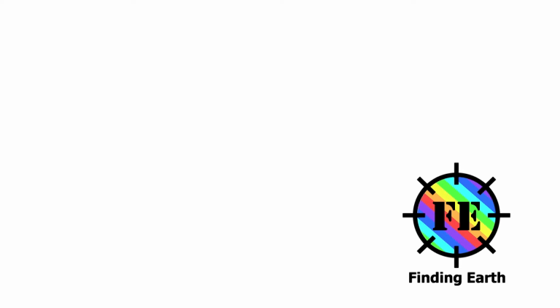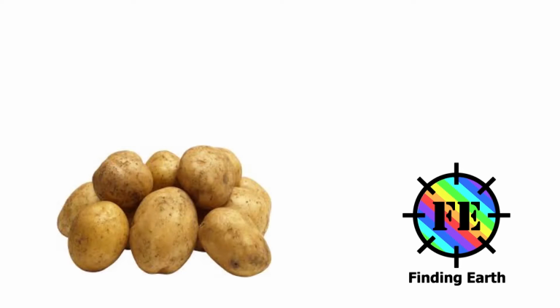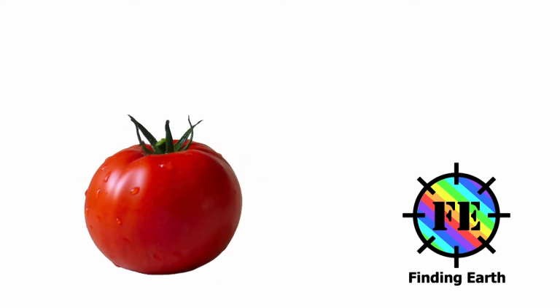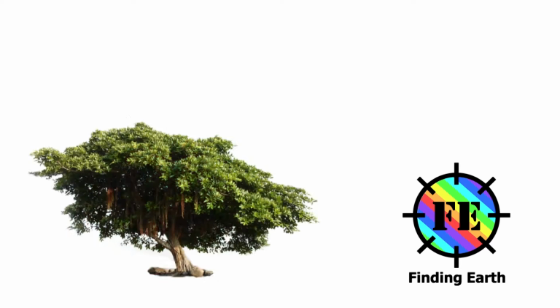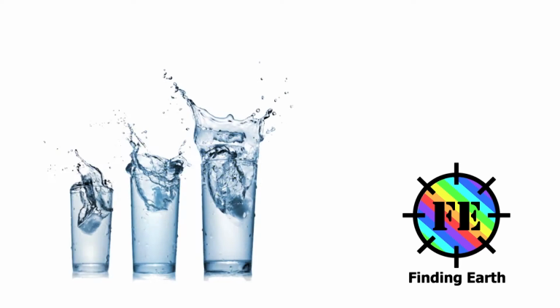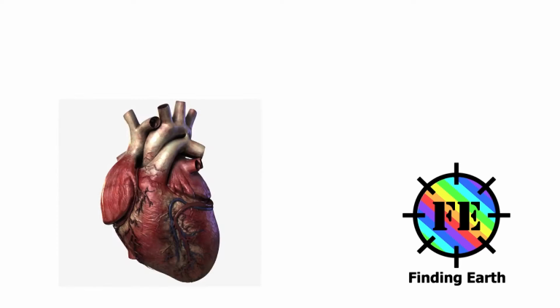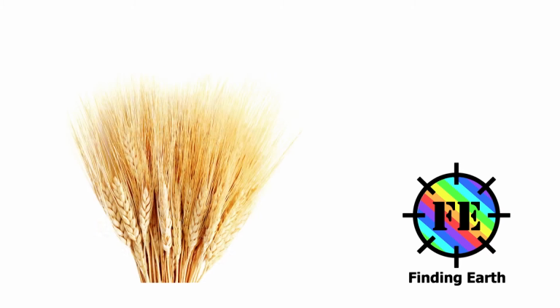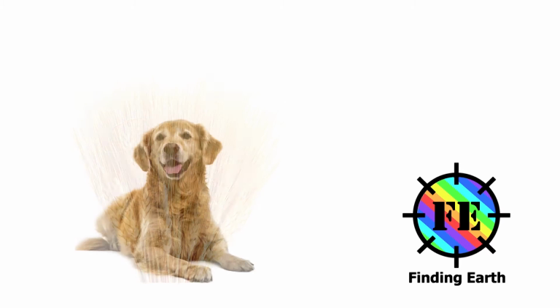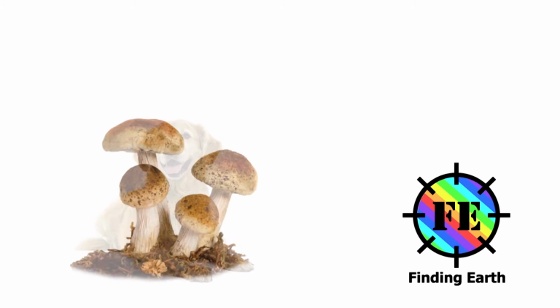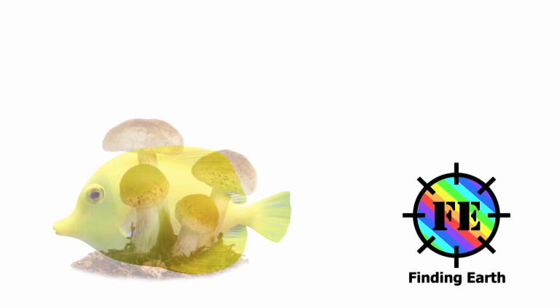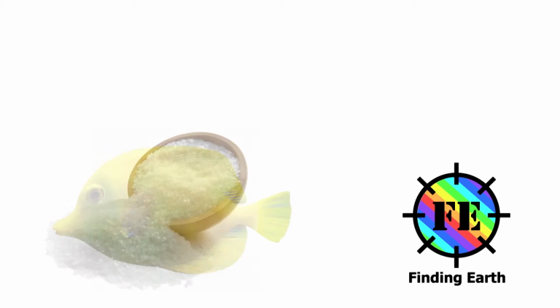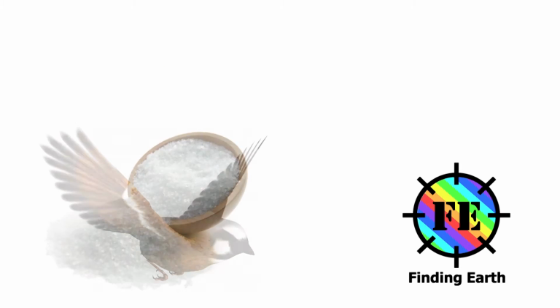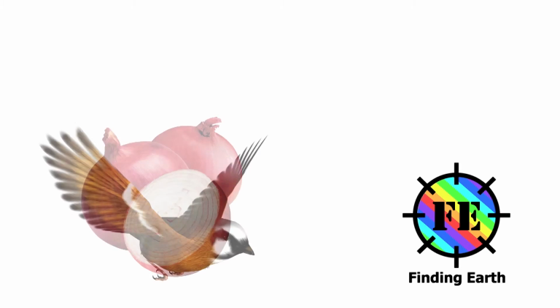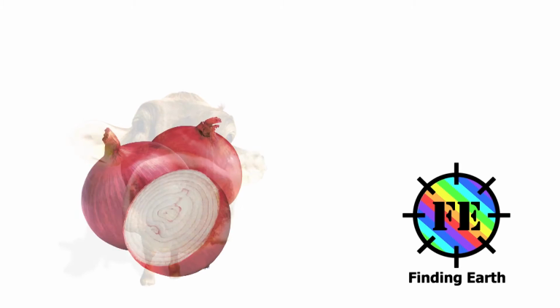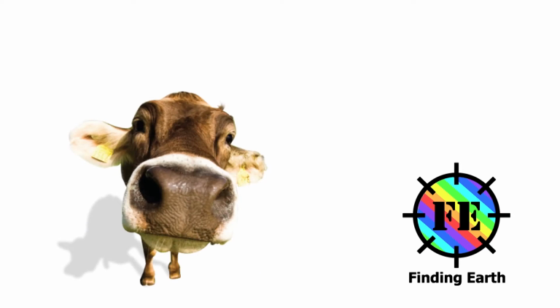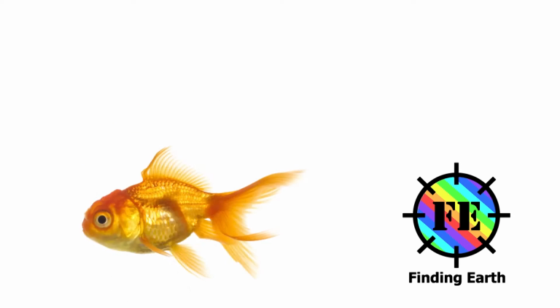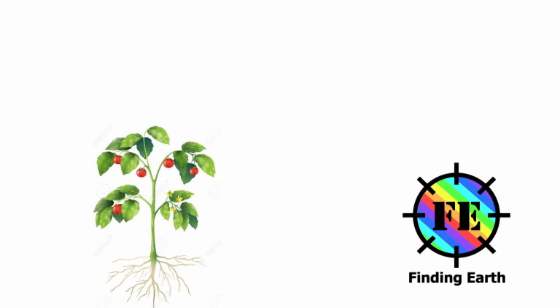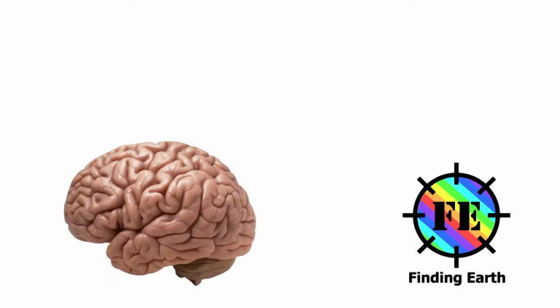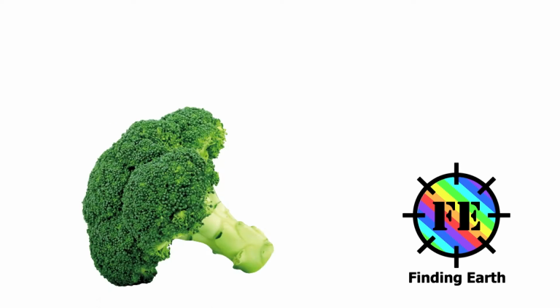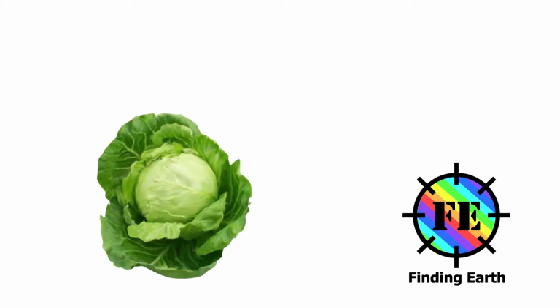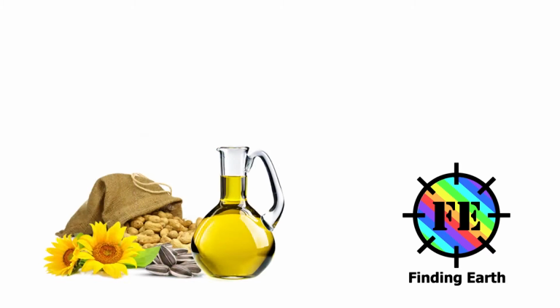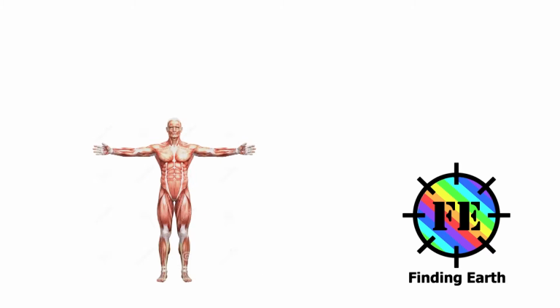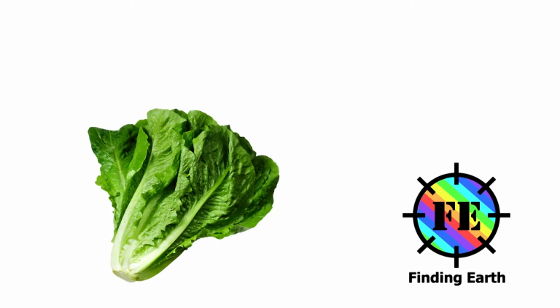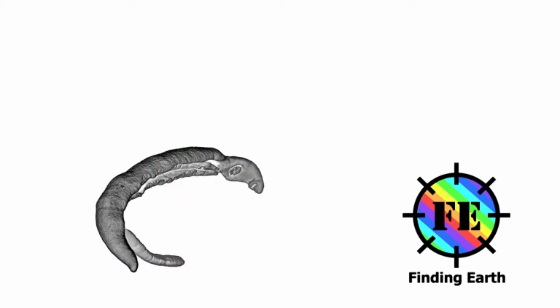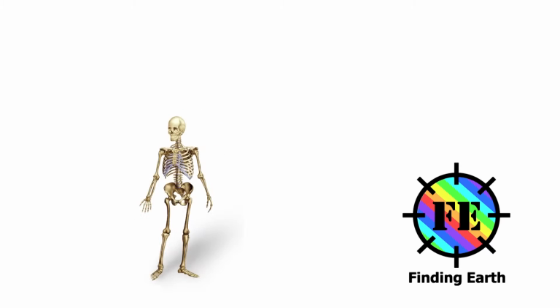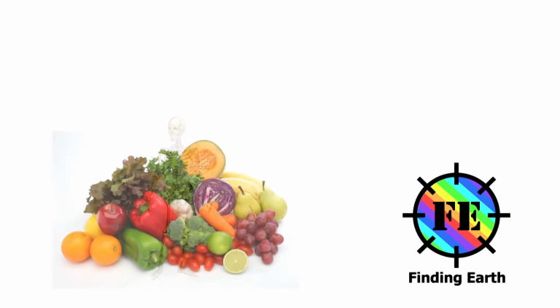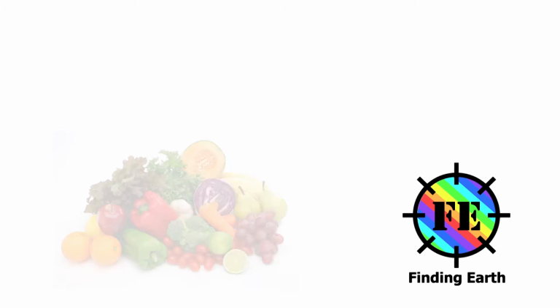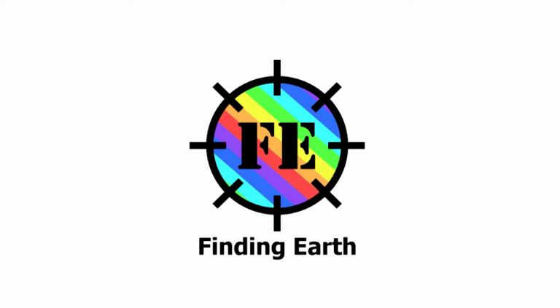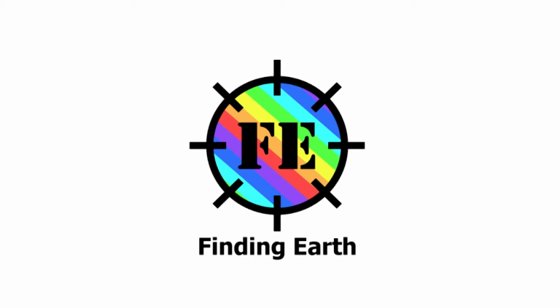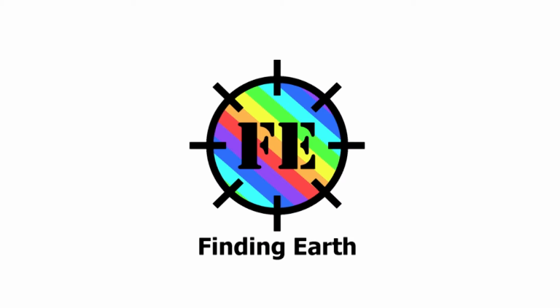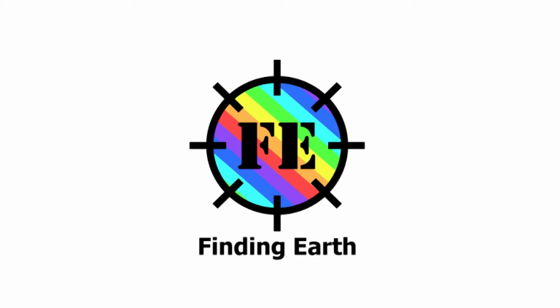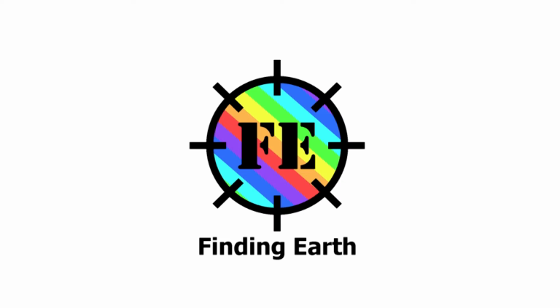From North to South, East to West, we're going to explore the art — the art full of wonders and mysteries. Welcome to Finding Art.